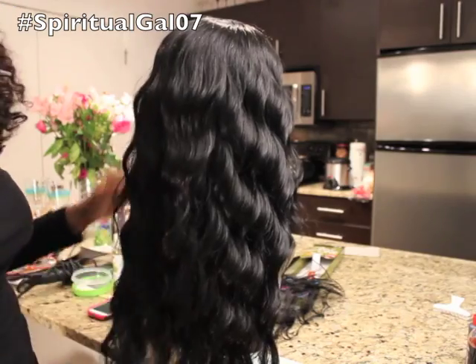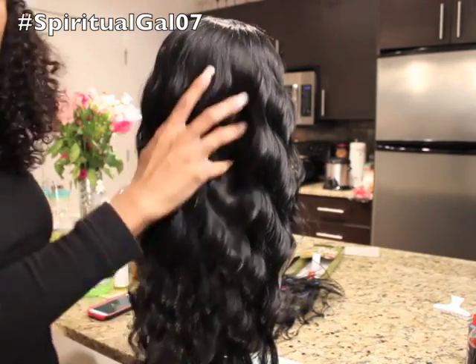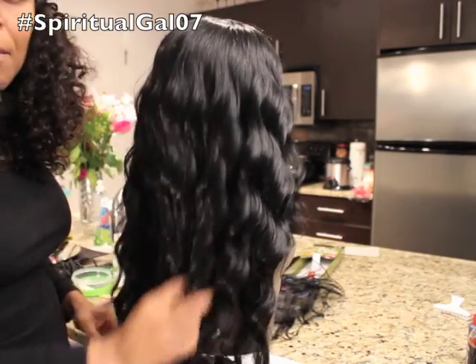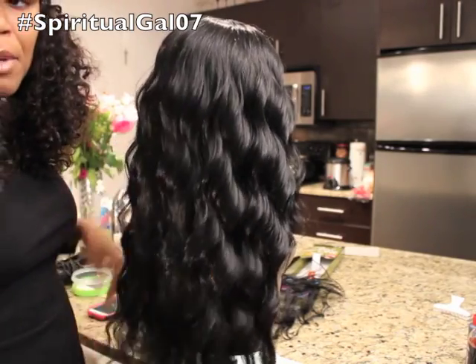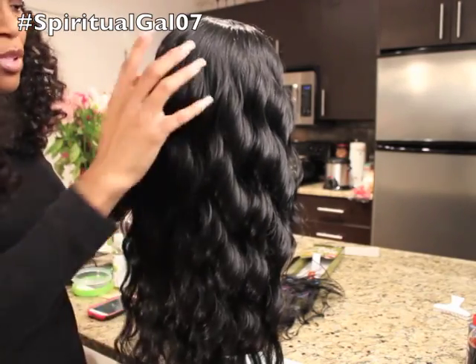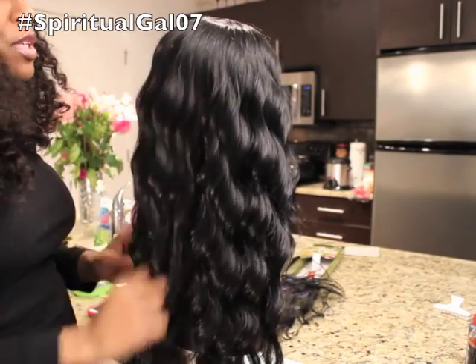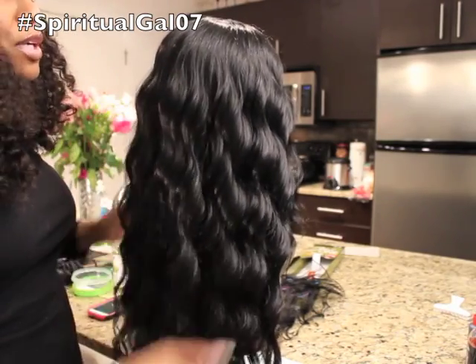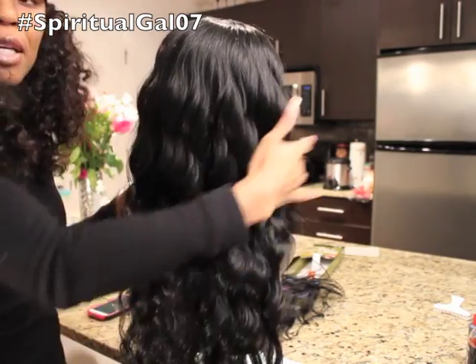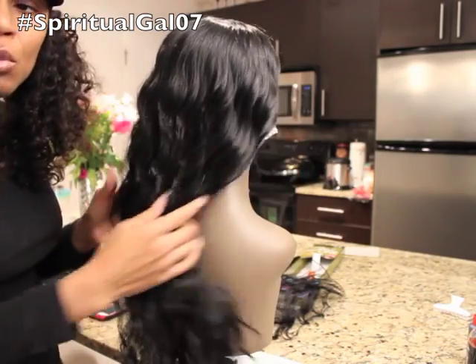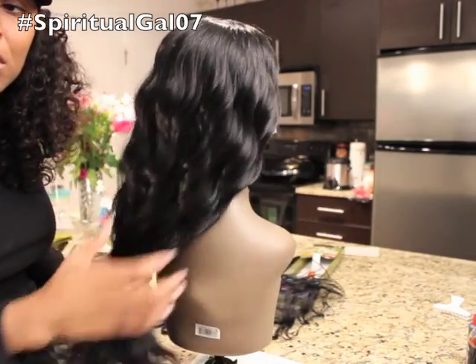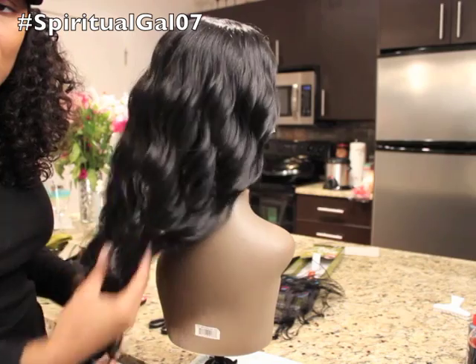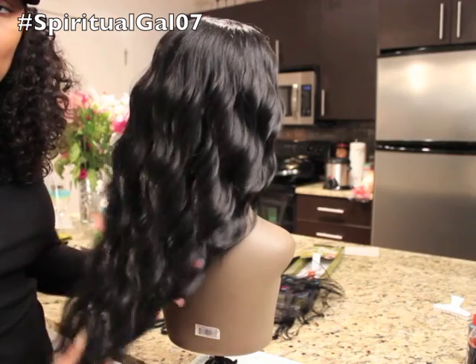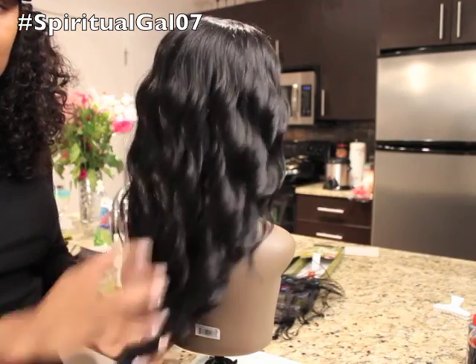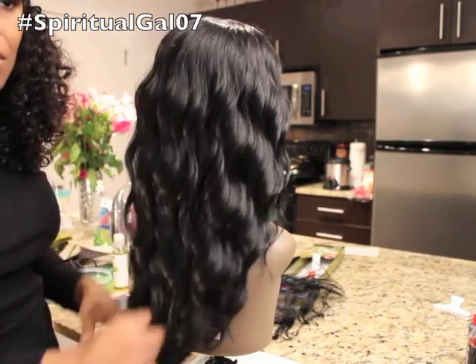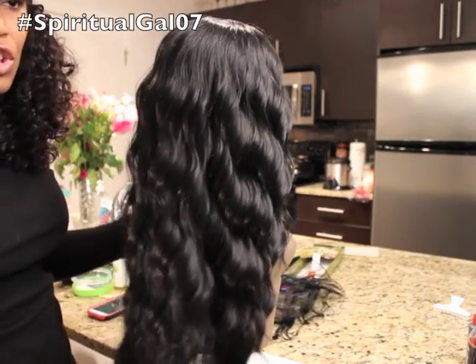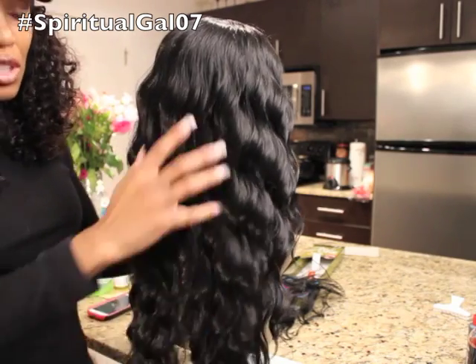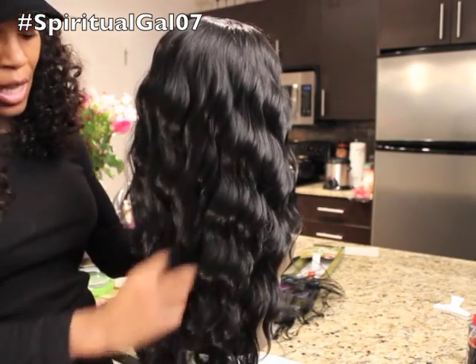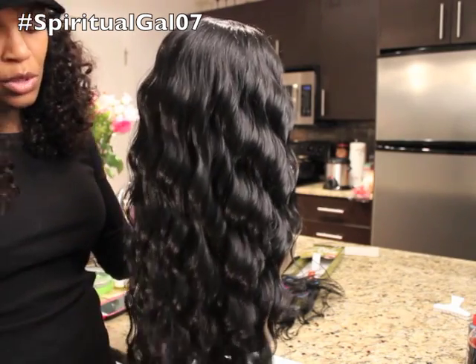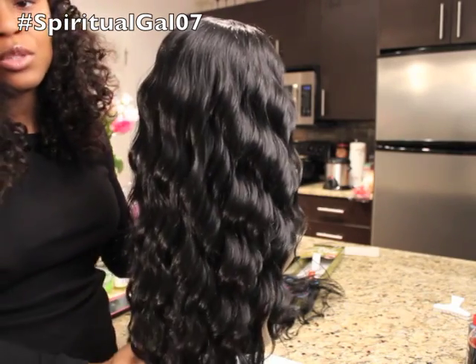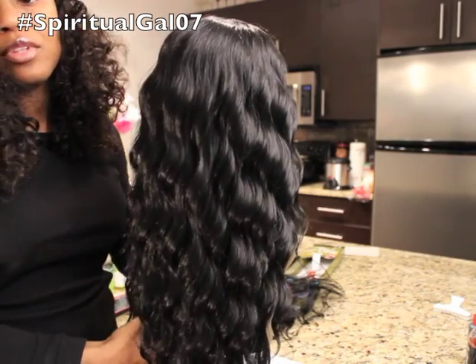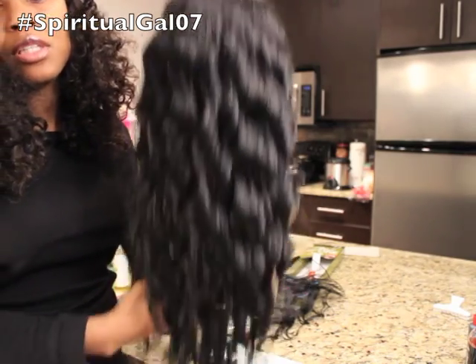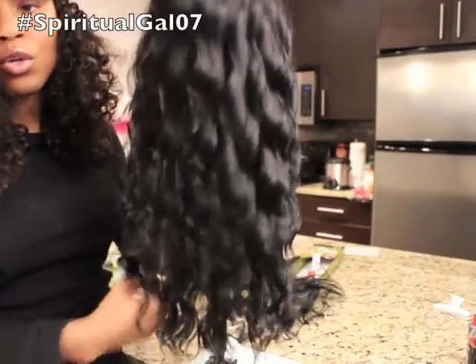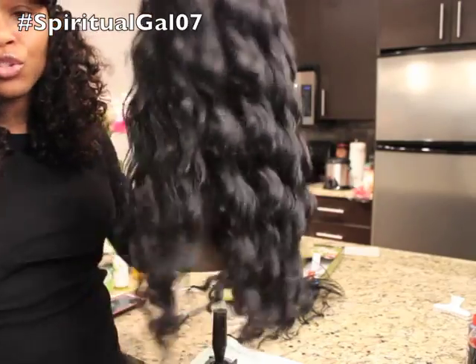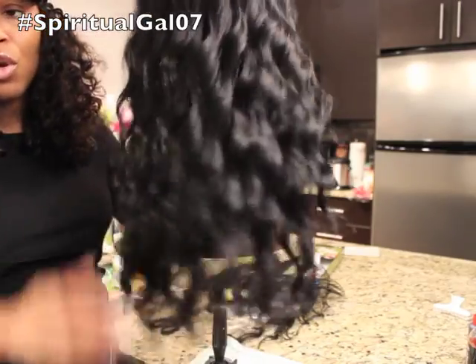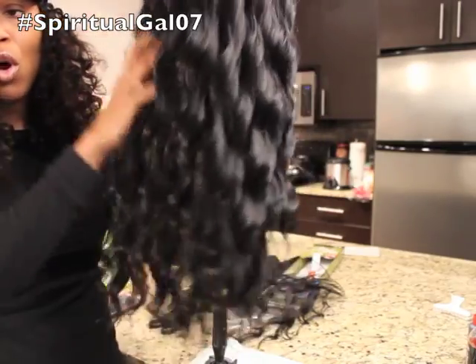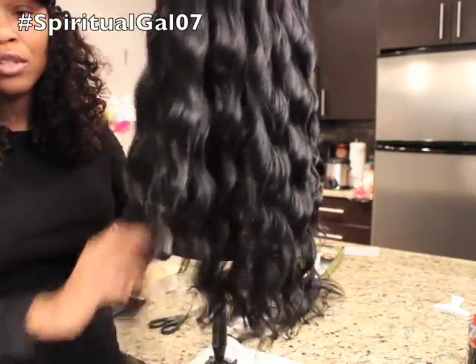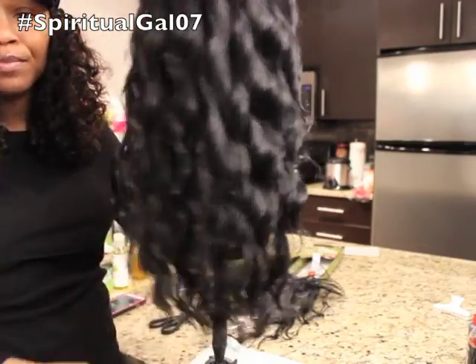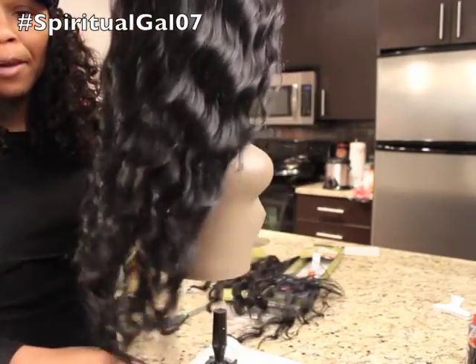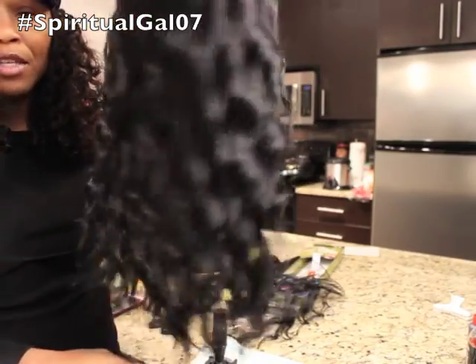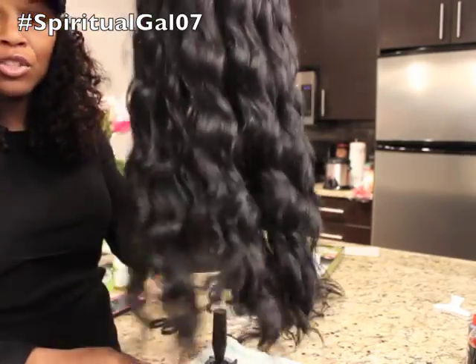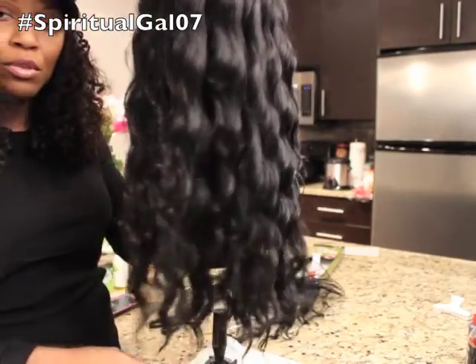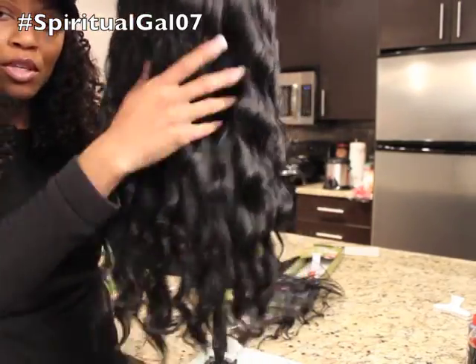My battery is almost dead. I'm going to come back in a moment with the finished look, and that would be with the closure sewn on. Stay tuned to the Beauty Zone.